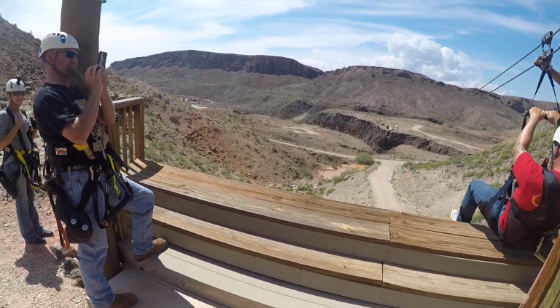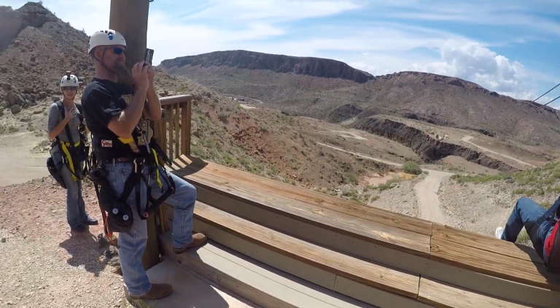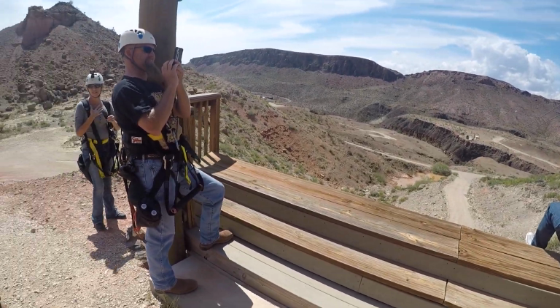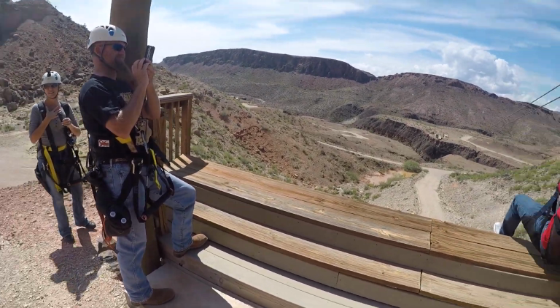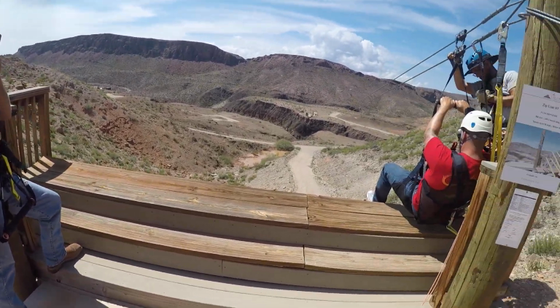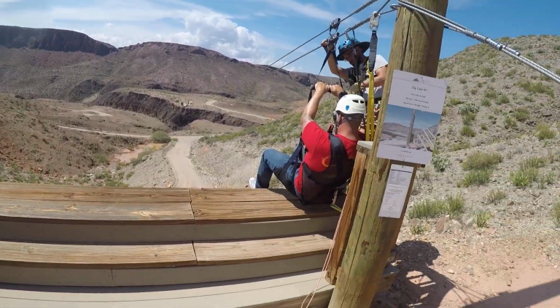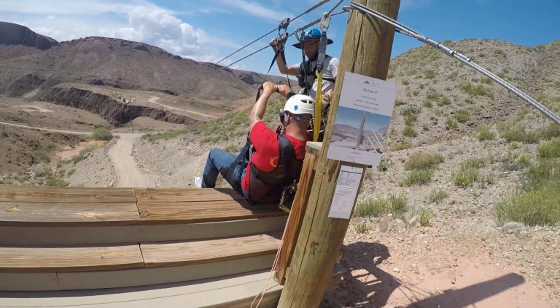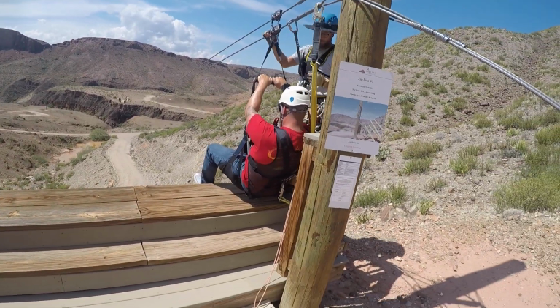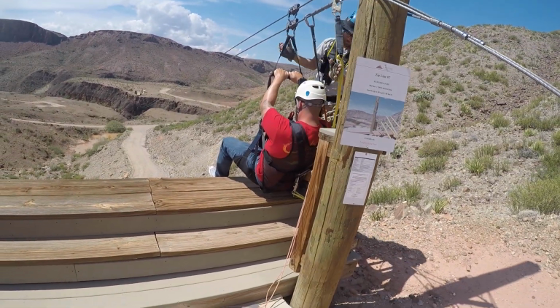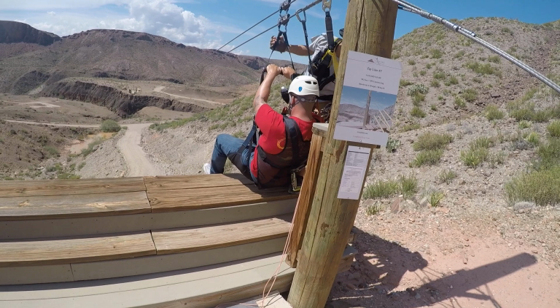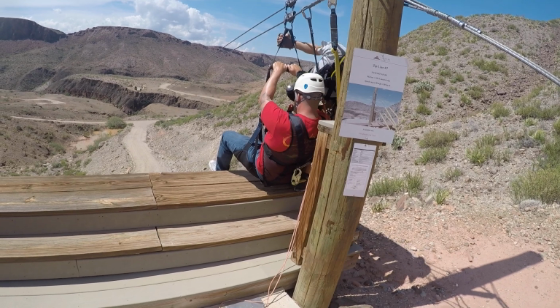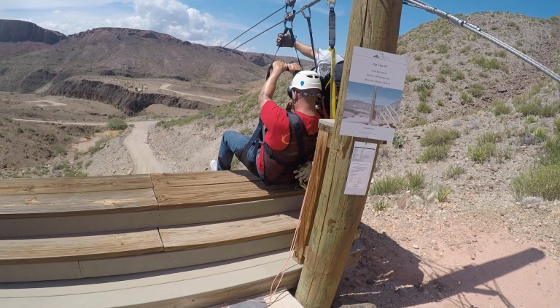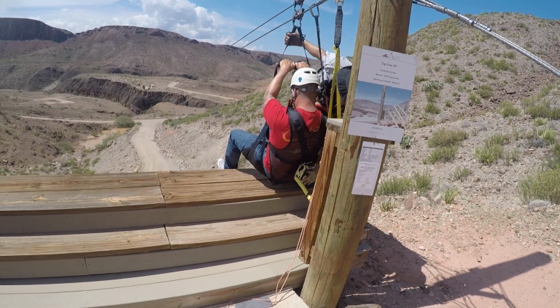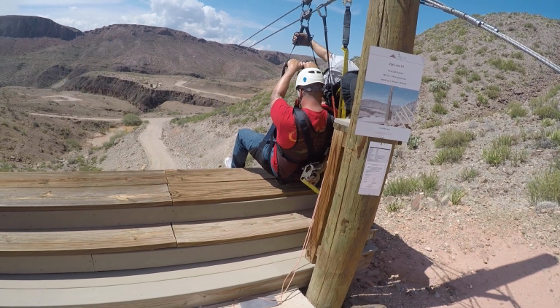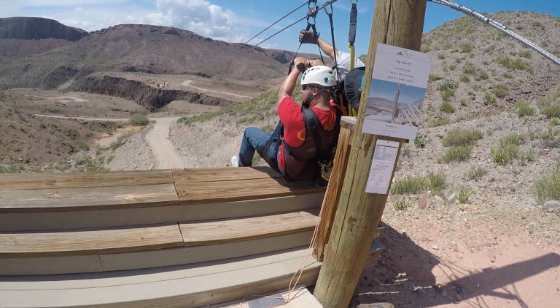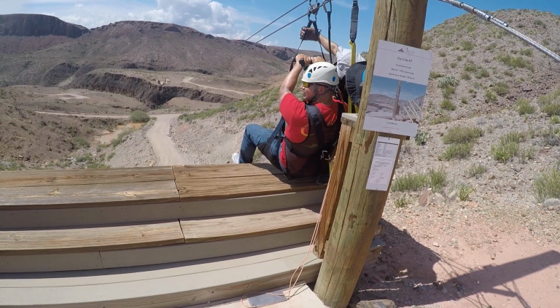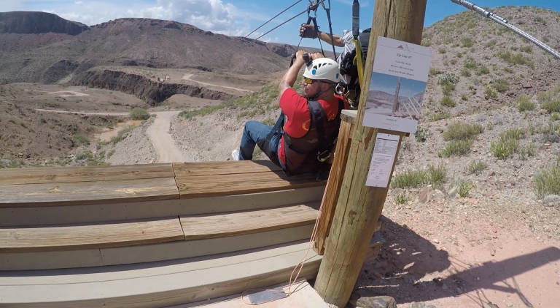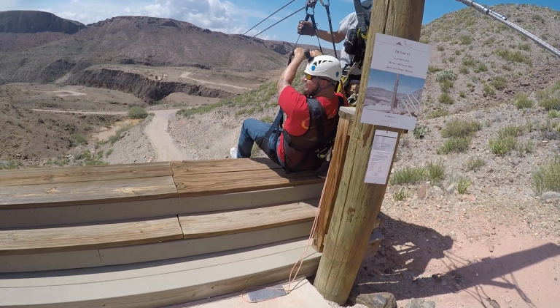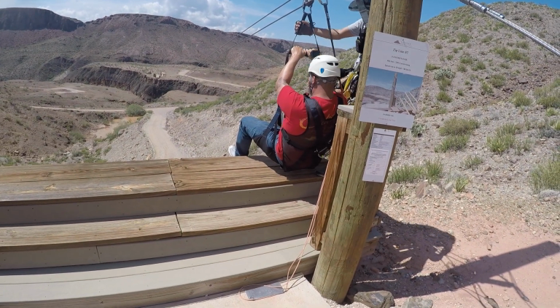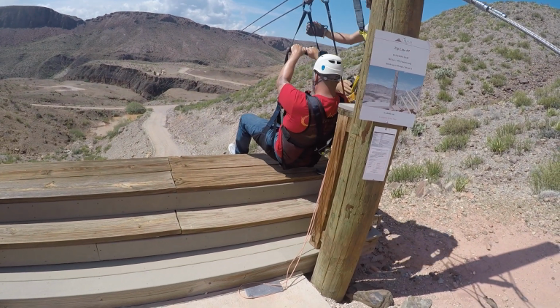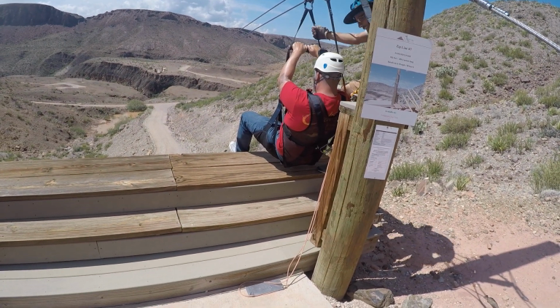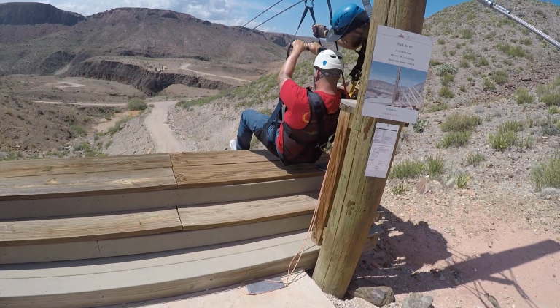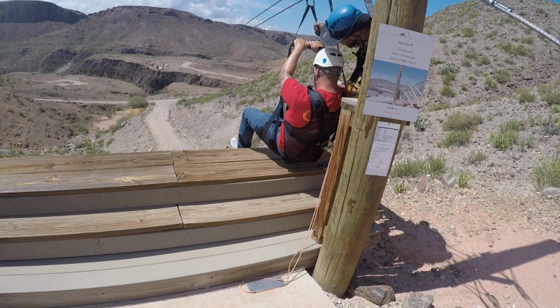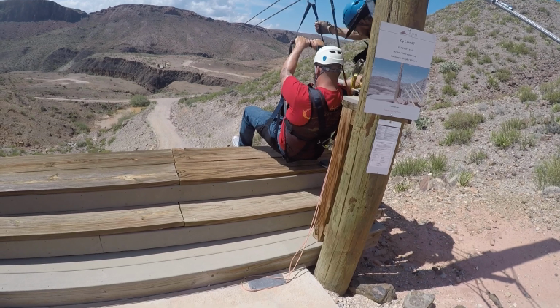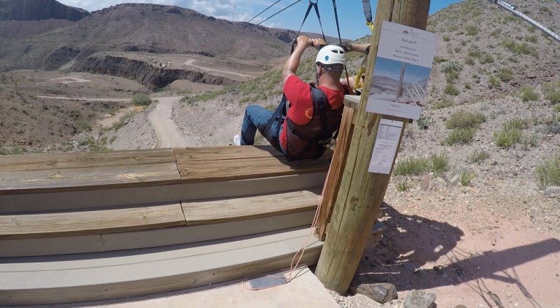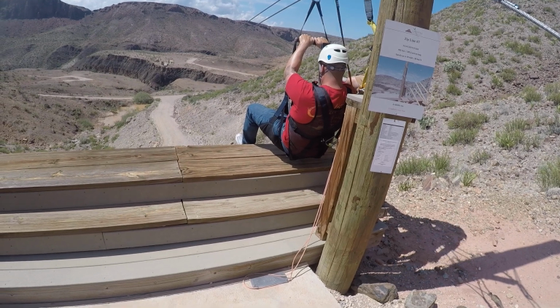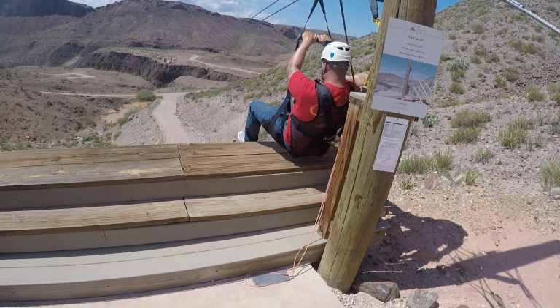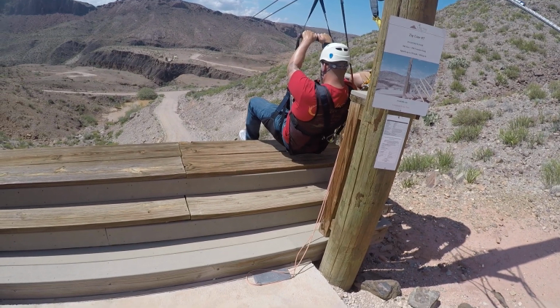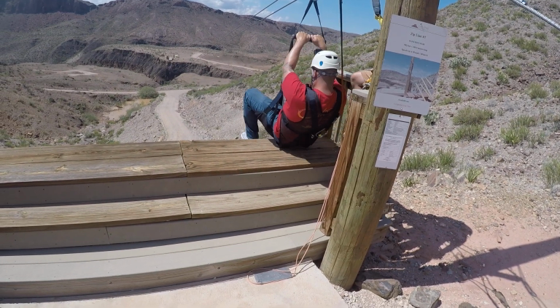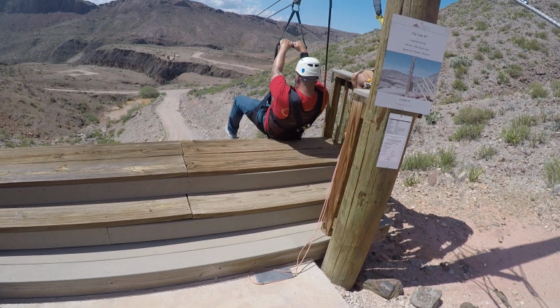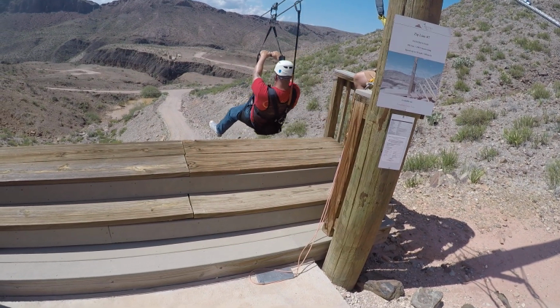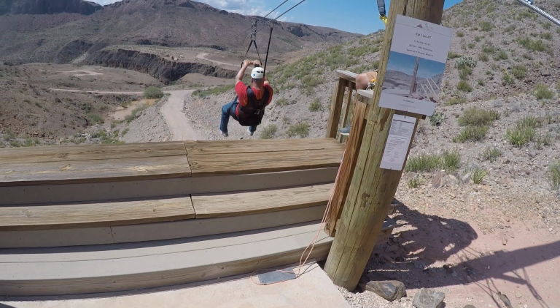Adam, we've got Aaron zipping. I'm Paul Aaron. He can hear it right after. Alright Aaron, you good? See ya. See ya on the other side!